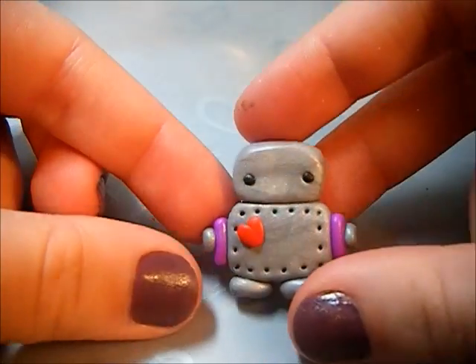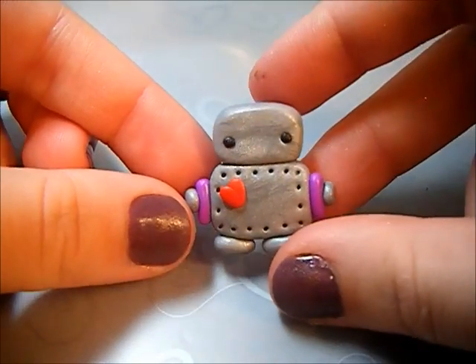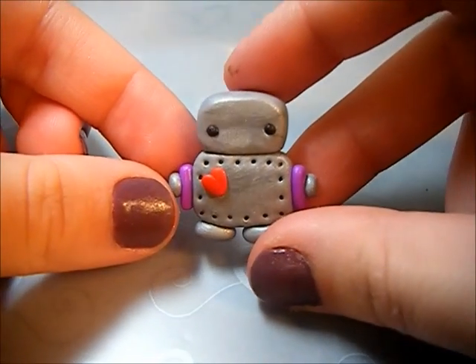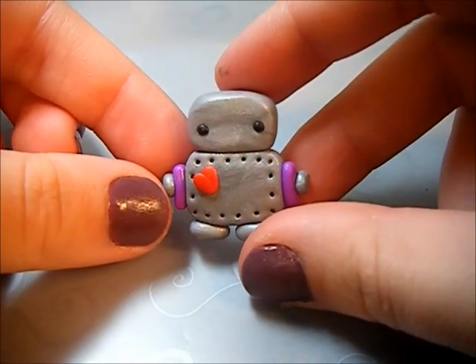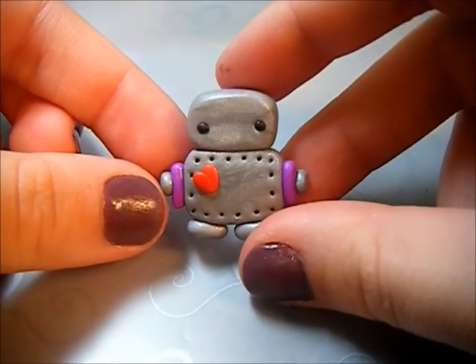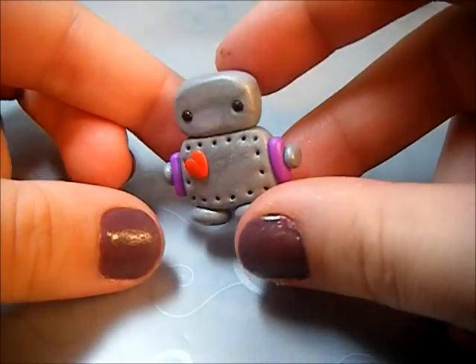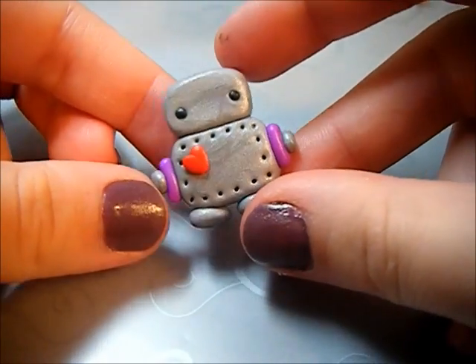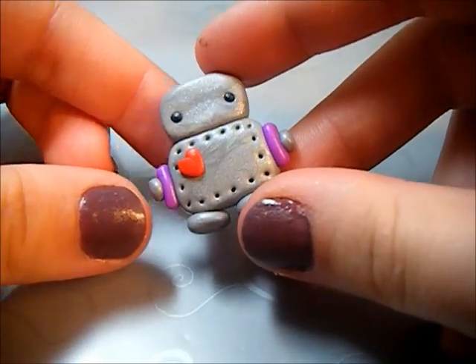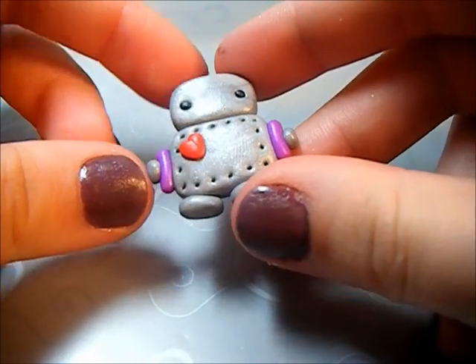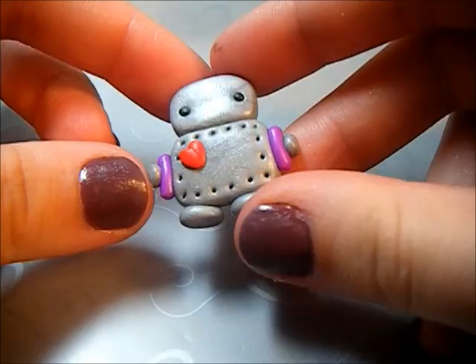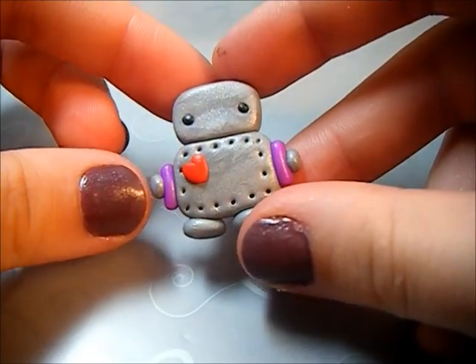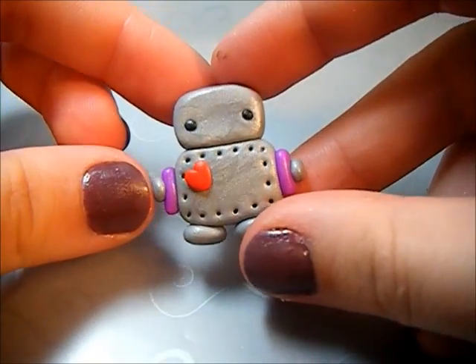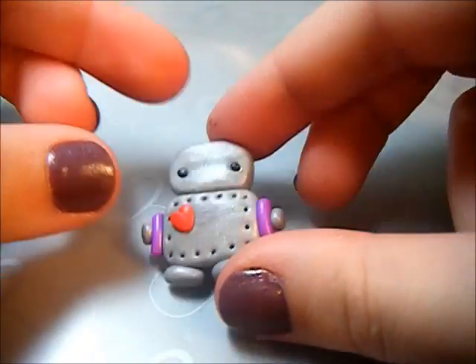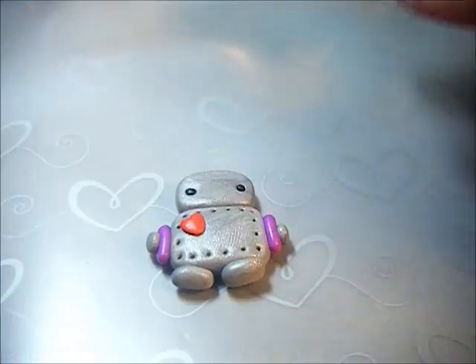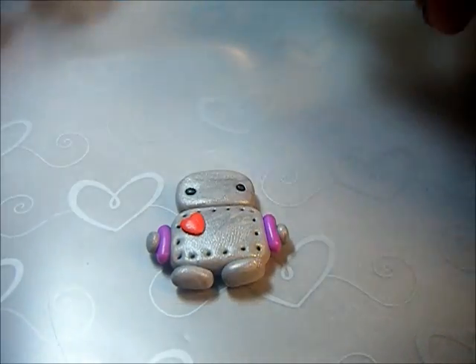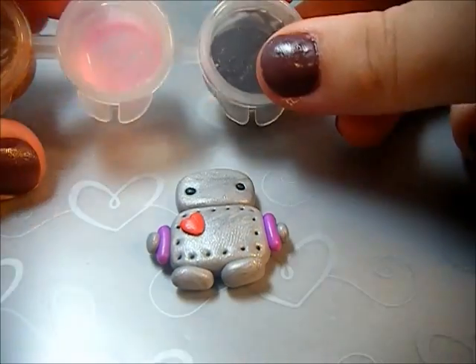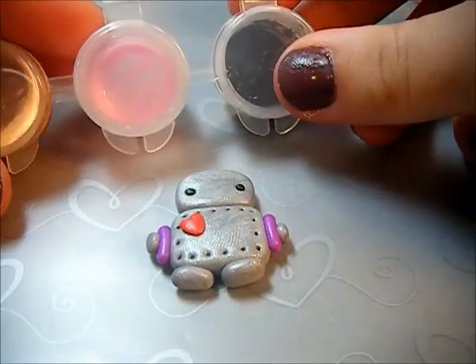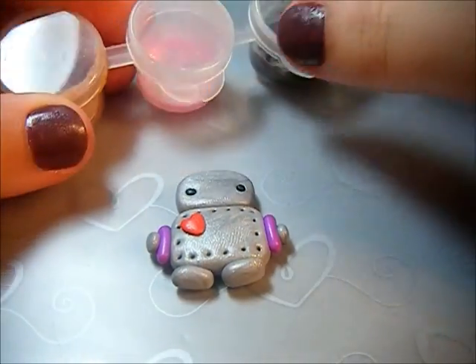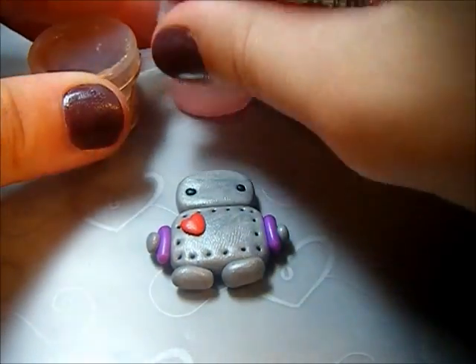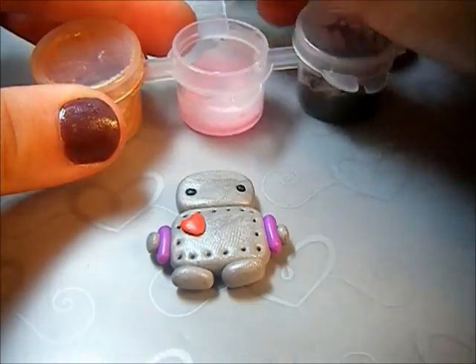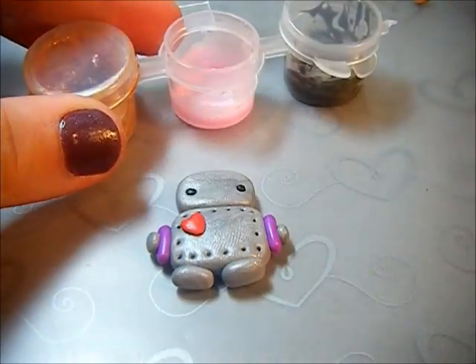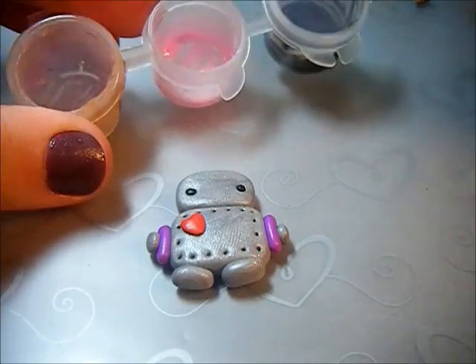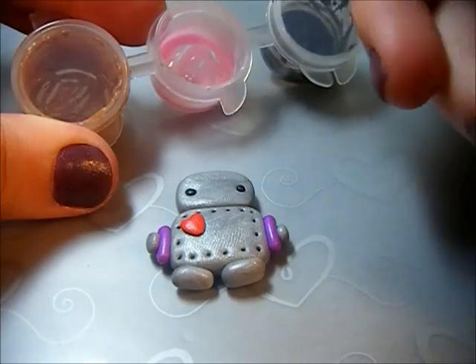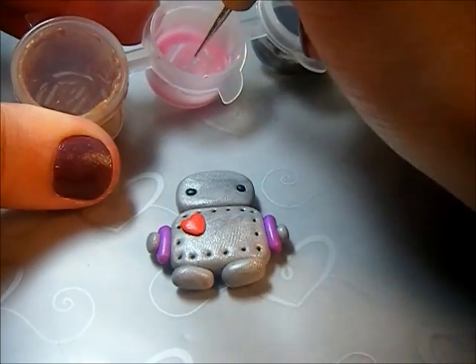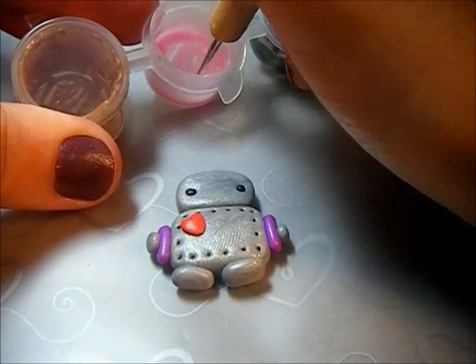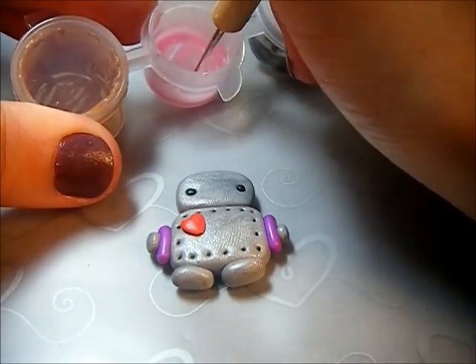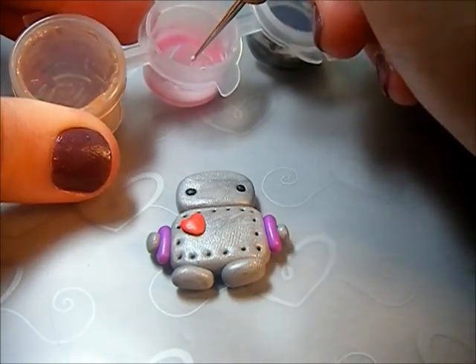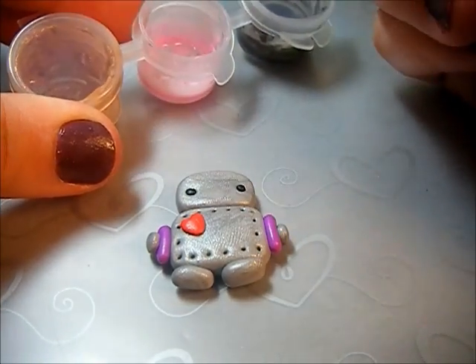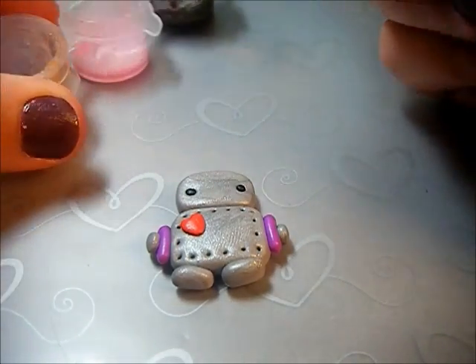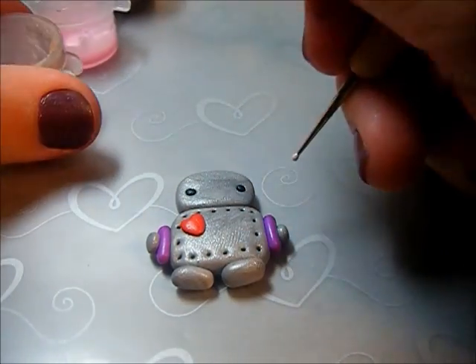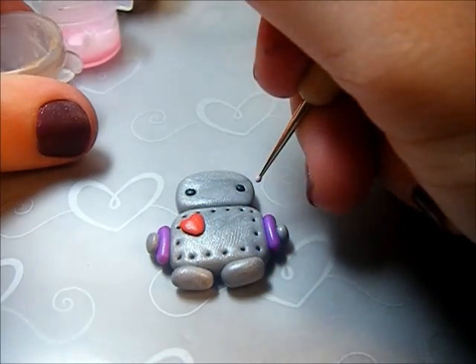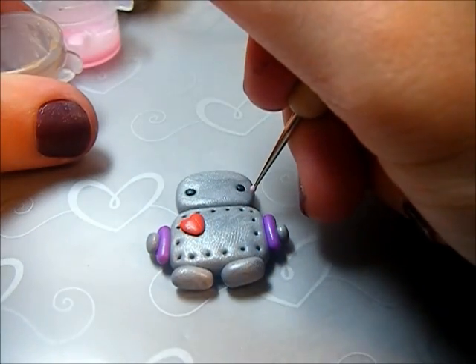After you place the eyes on, you want to make some little blush on your robot to make her really cute. Take your dotting tool, dip it in some pink TLS, and just add some little blush.